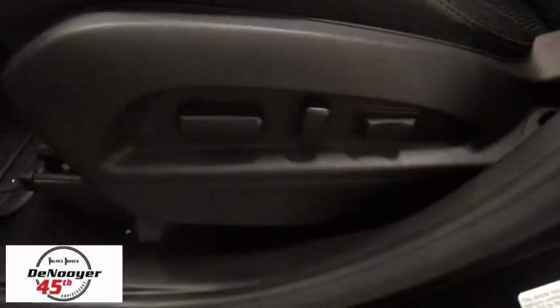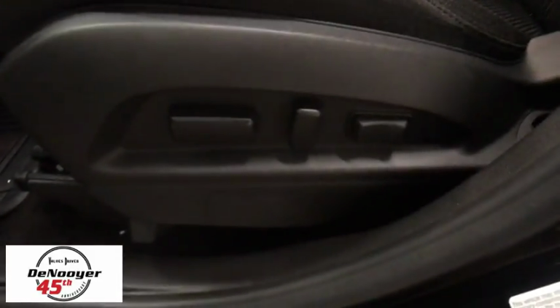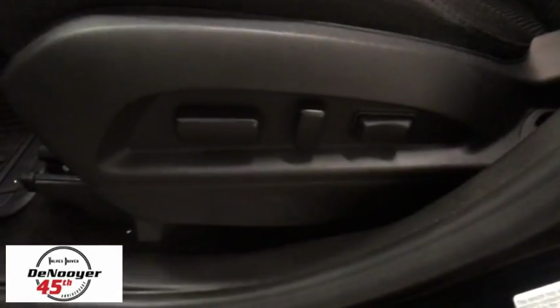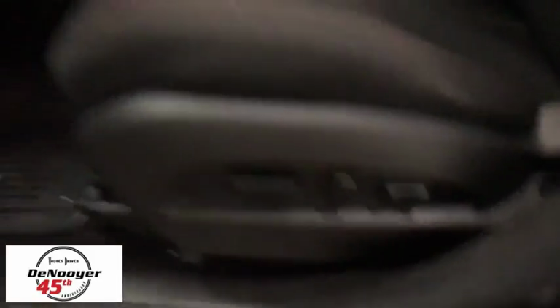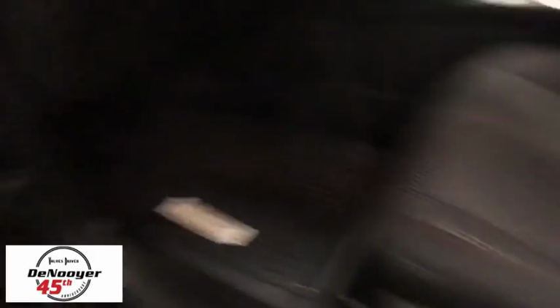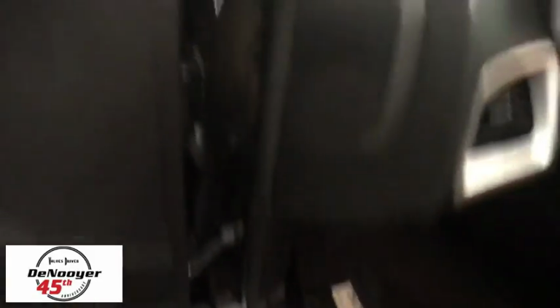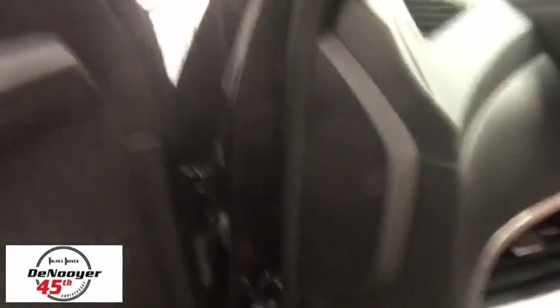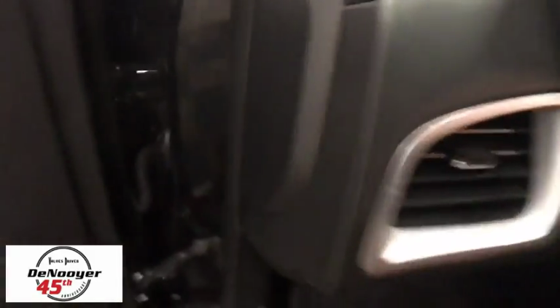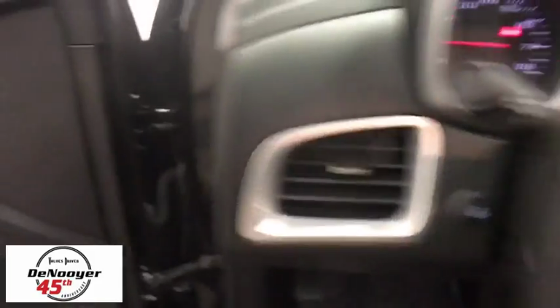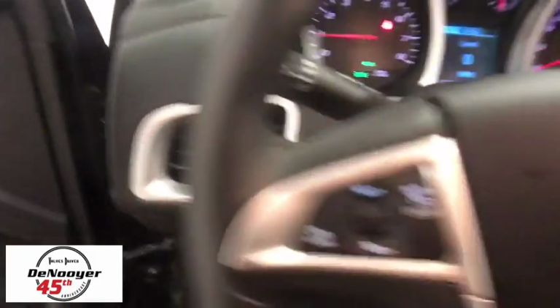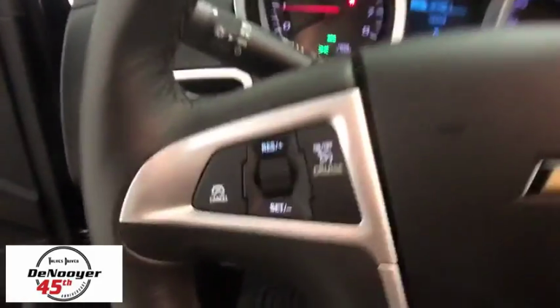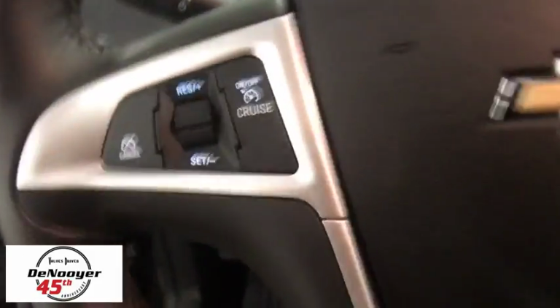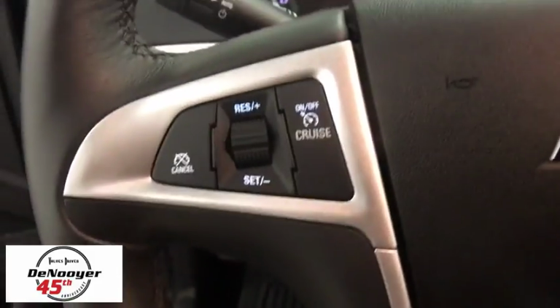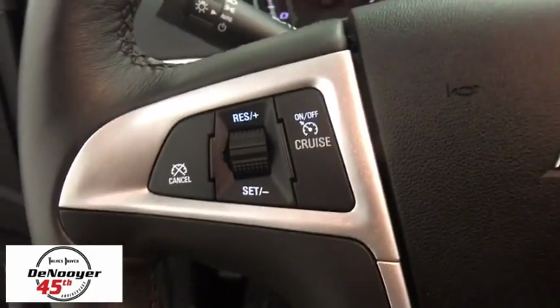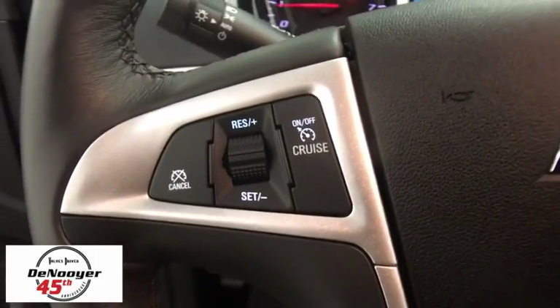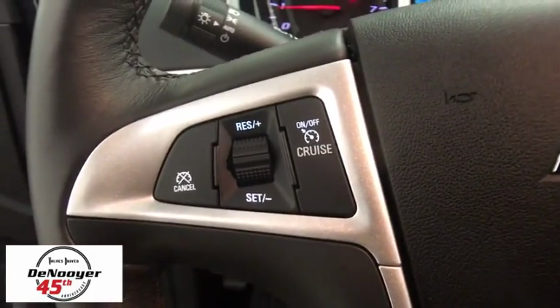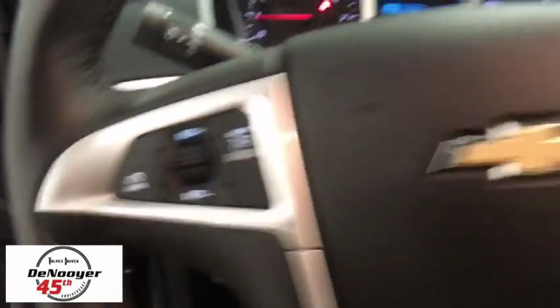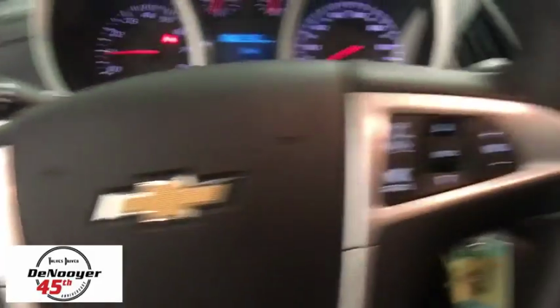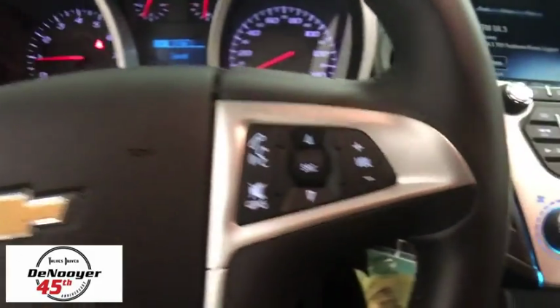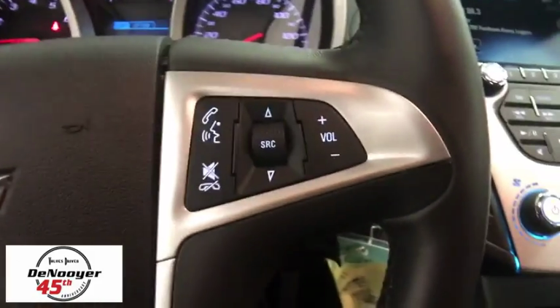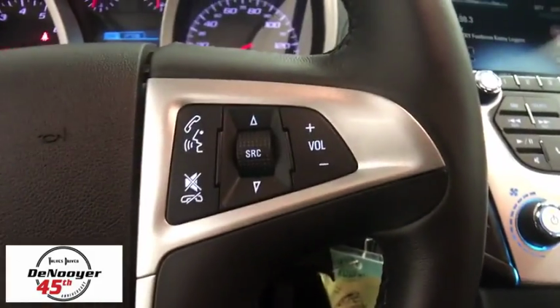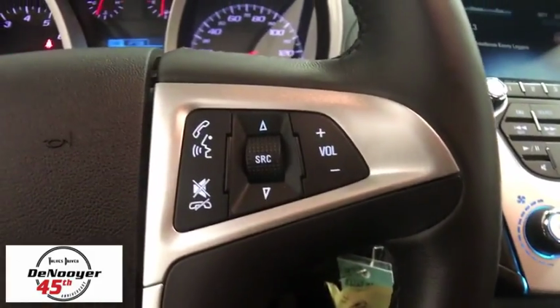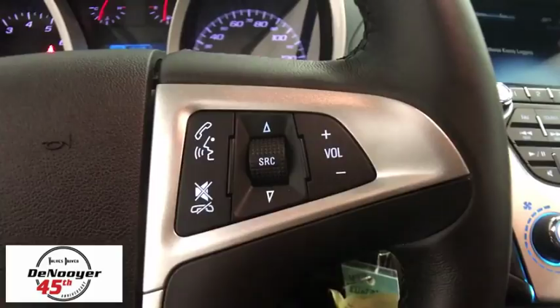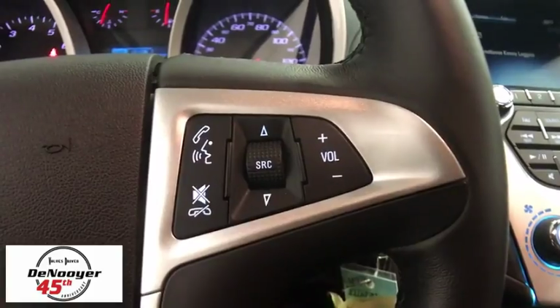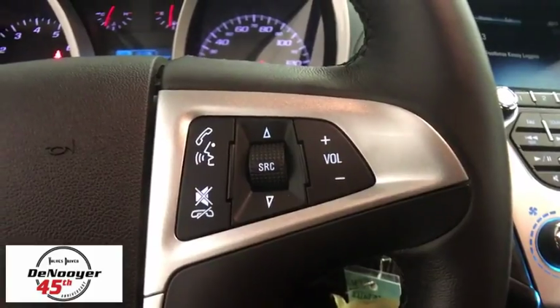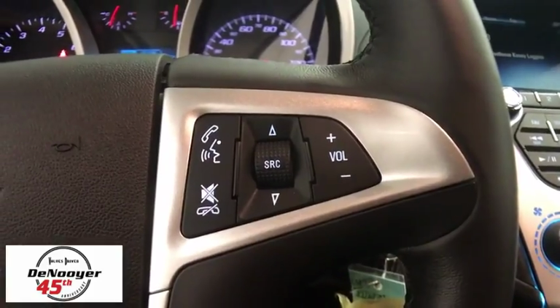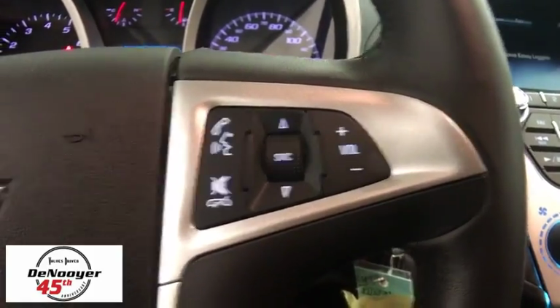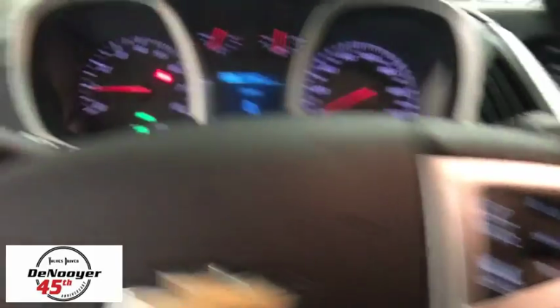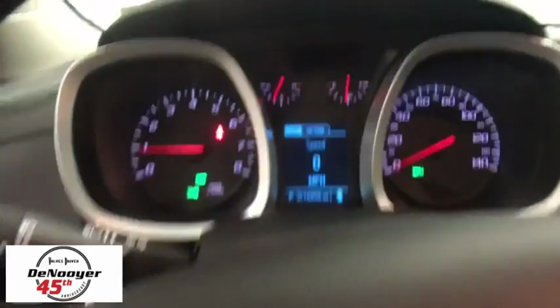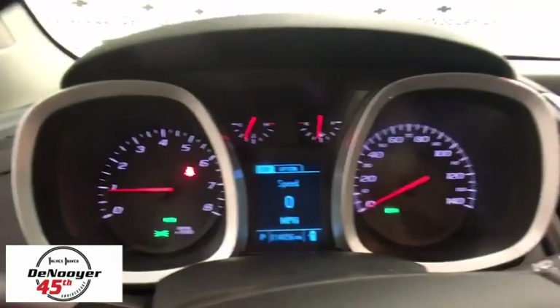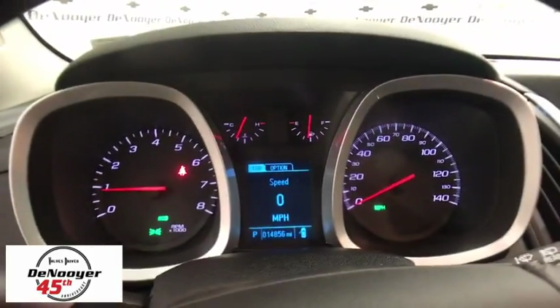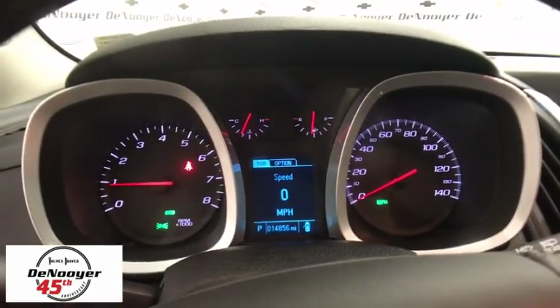Power windows, Sirius satellite radio, brake assist, remote keyless entry, panic alarm, tachometer, front bucket seats, tilt steering wheel, rear window wiper, front reading lamp.